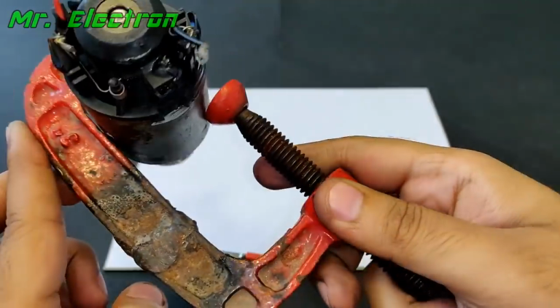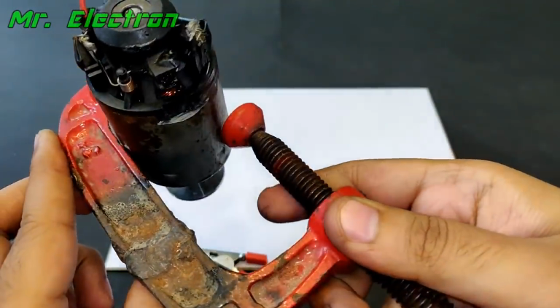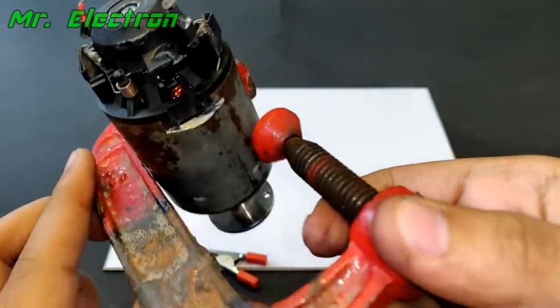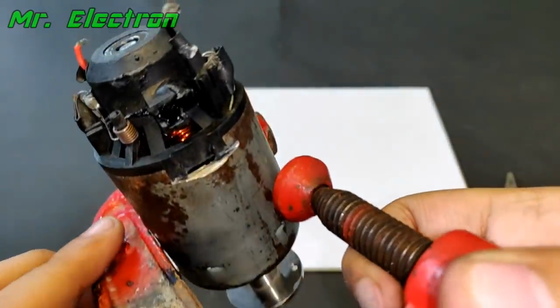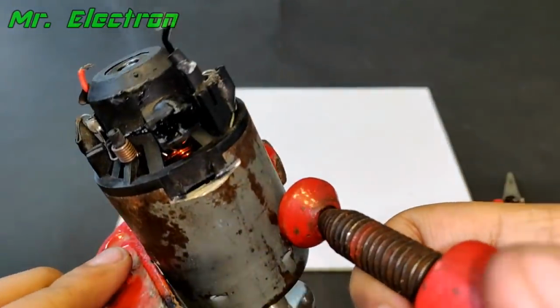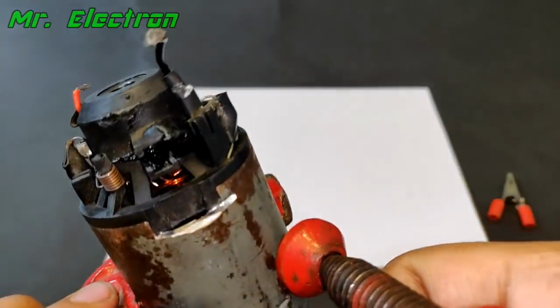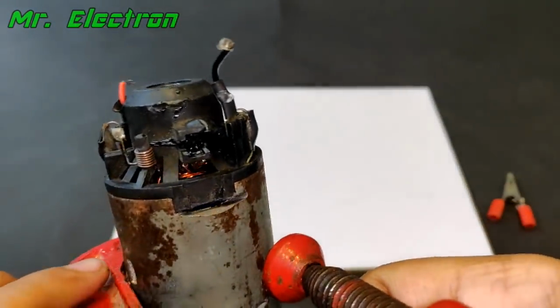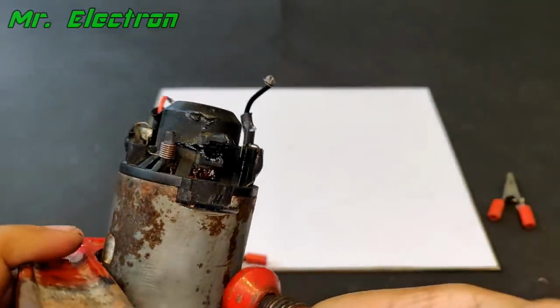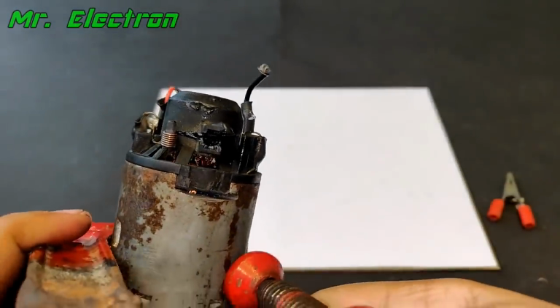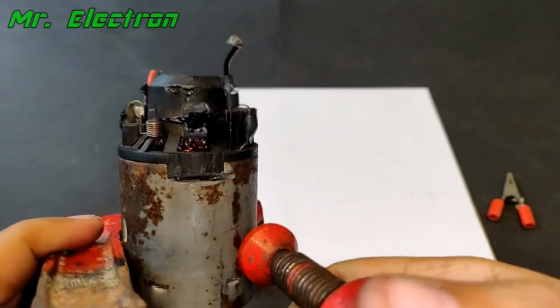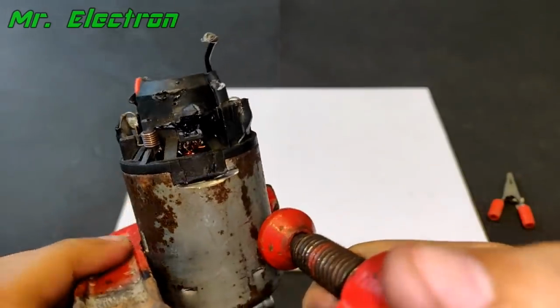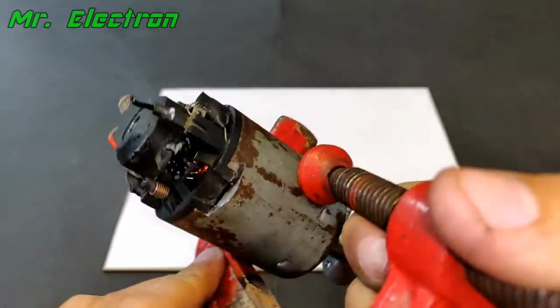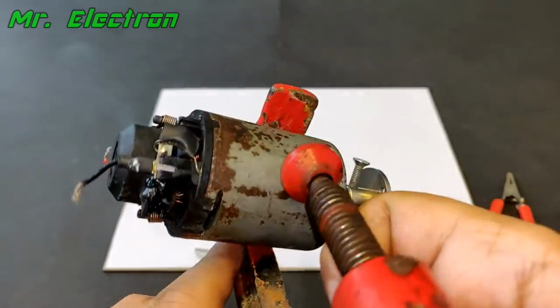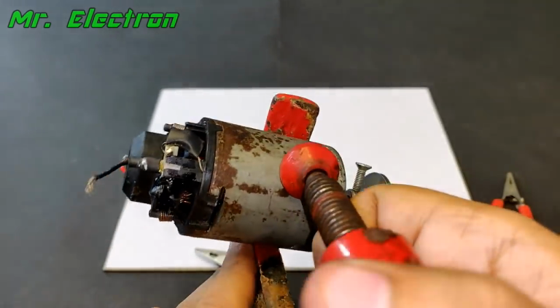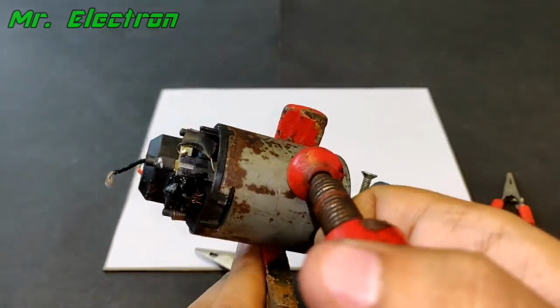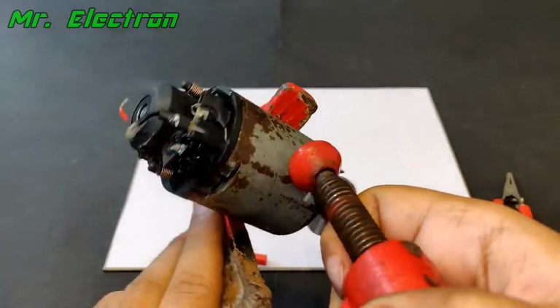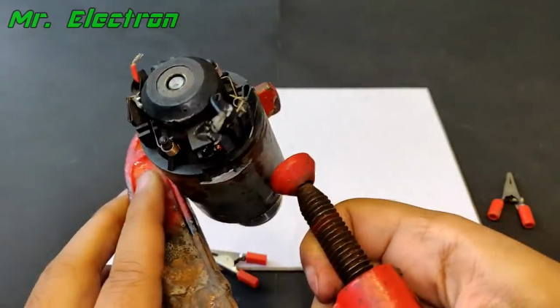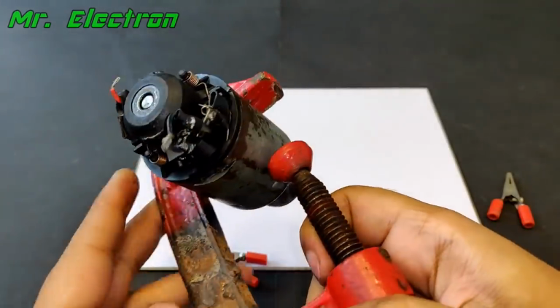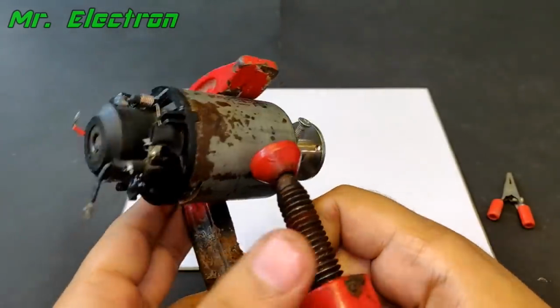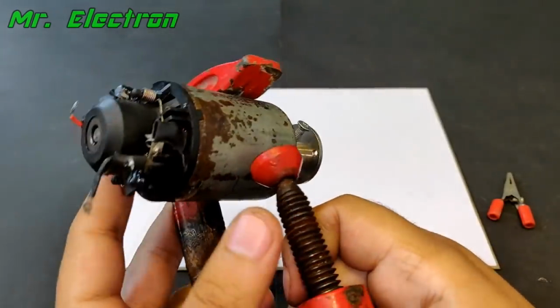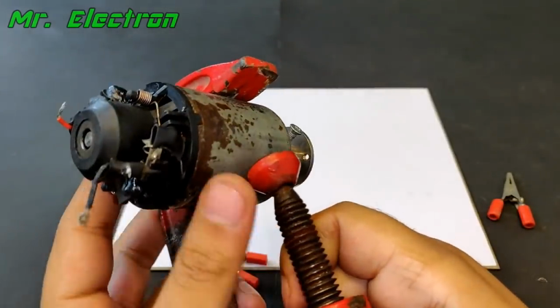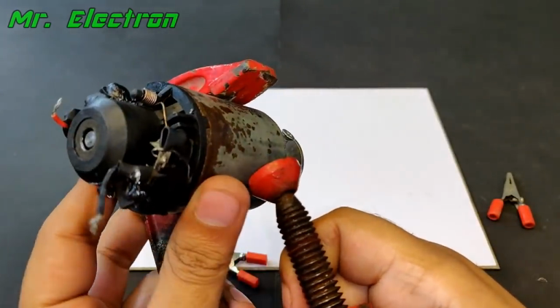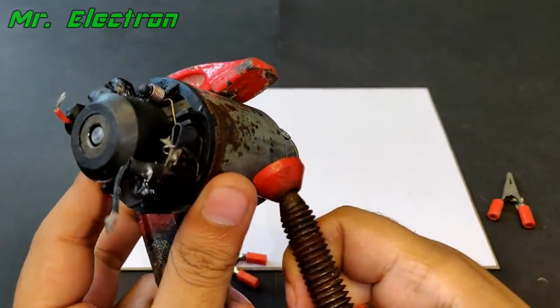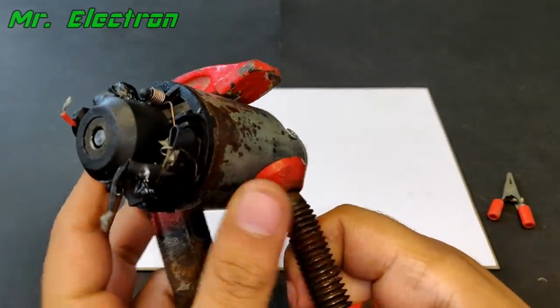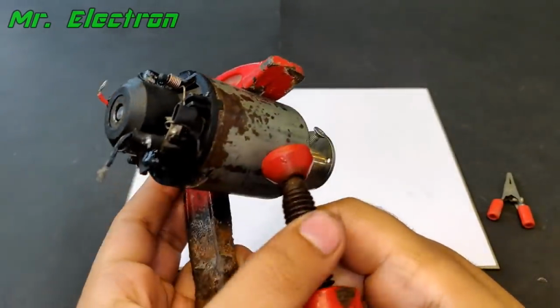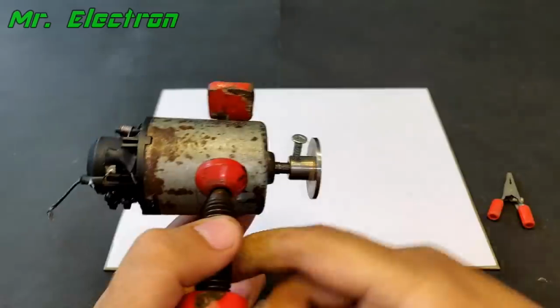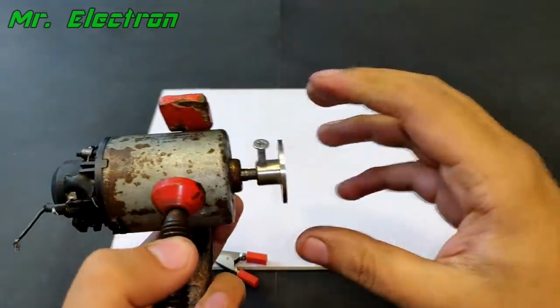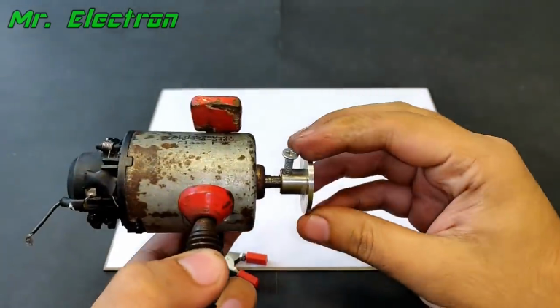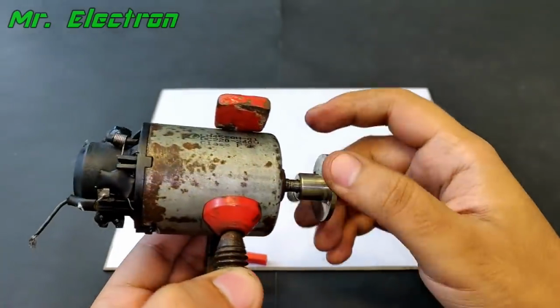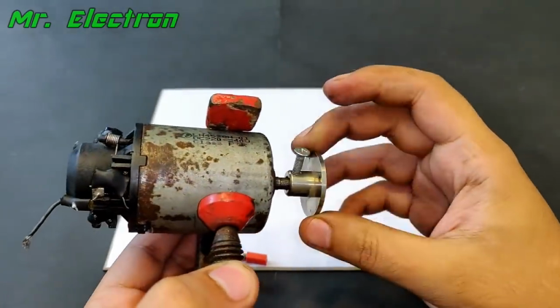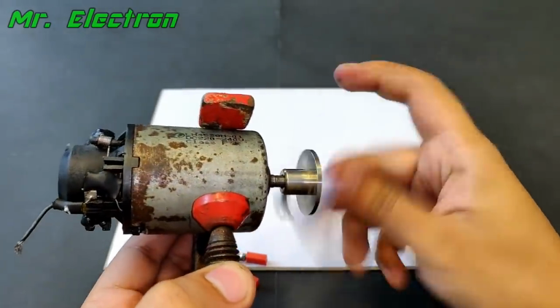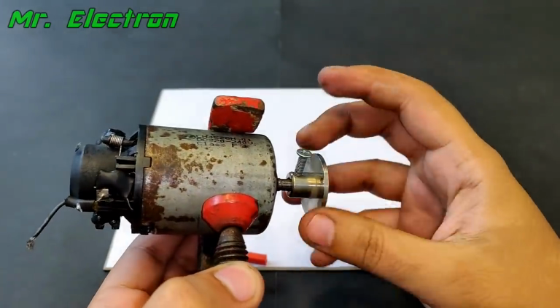And on this side, the motor is super hot right now.